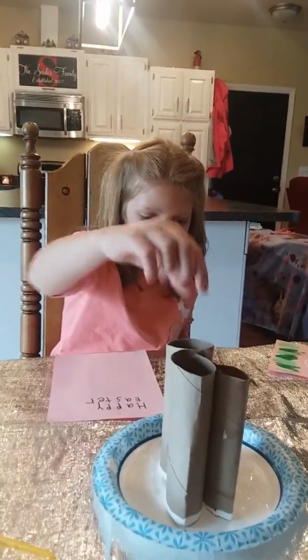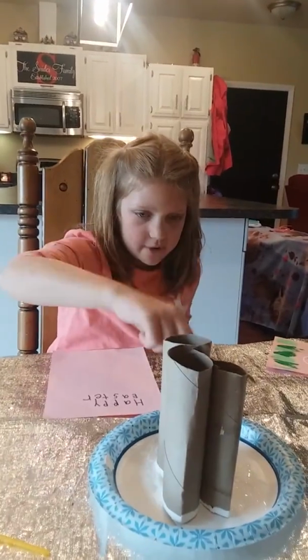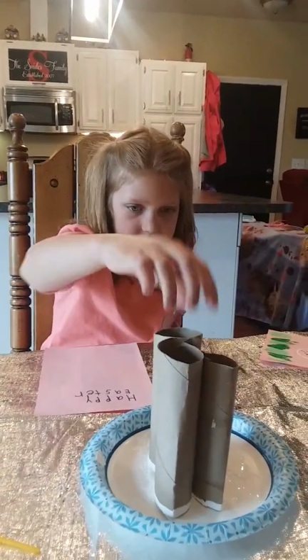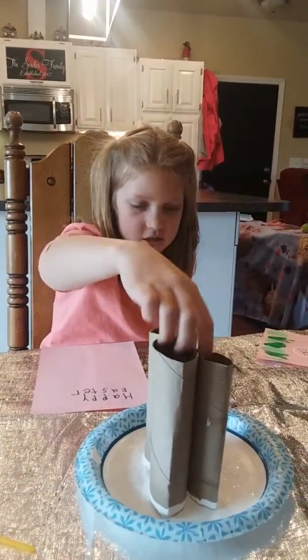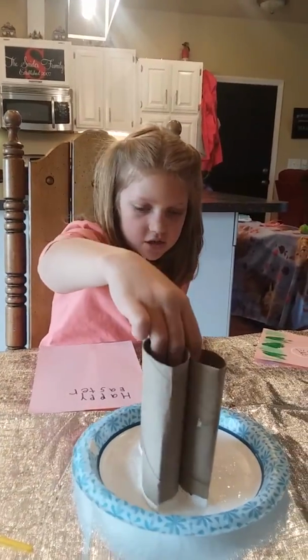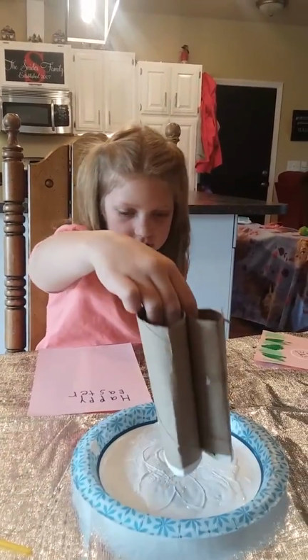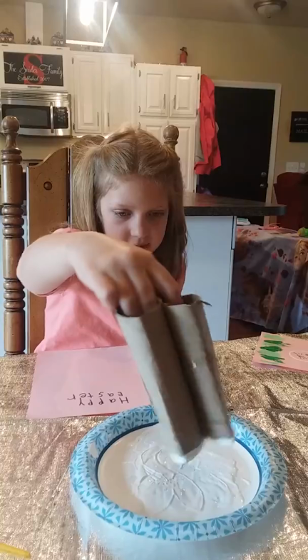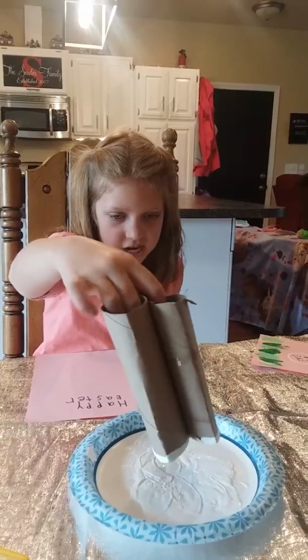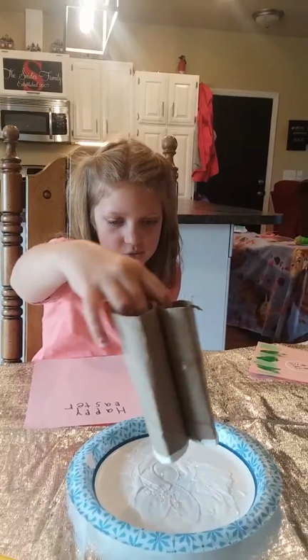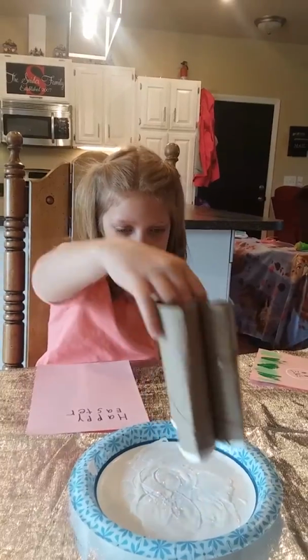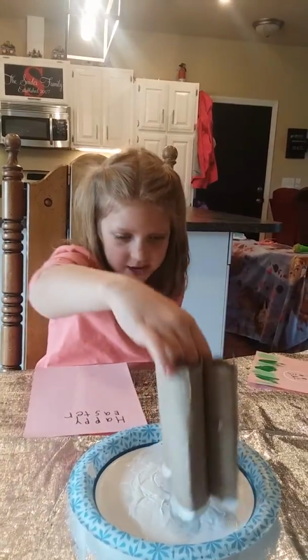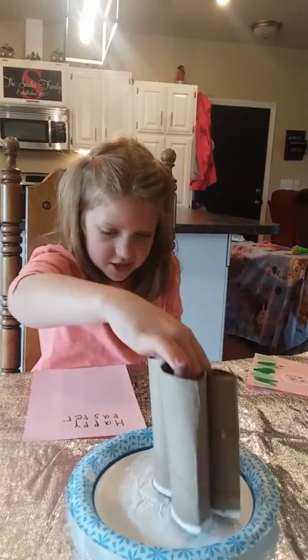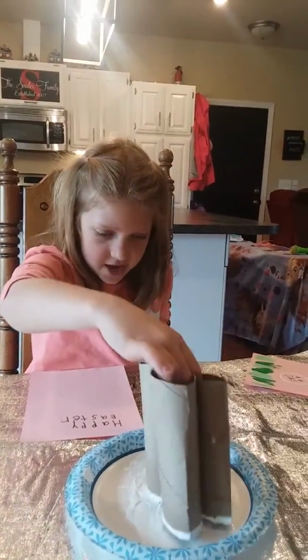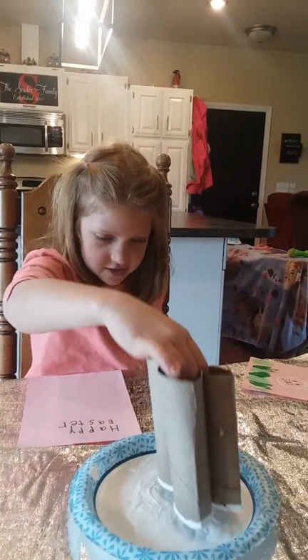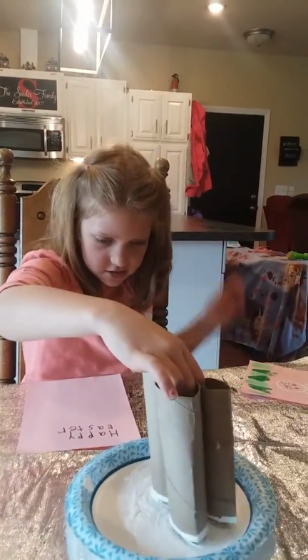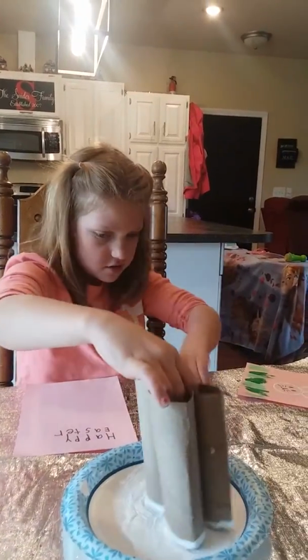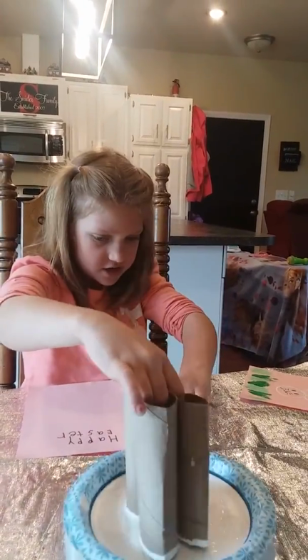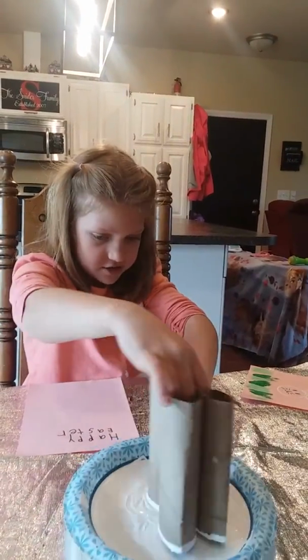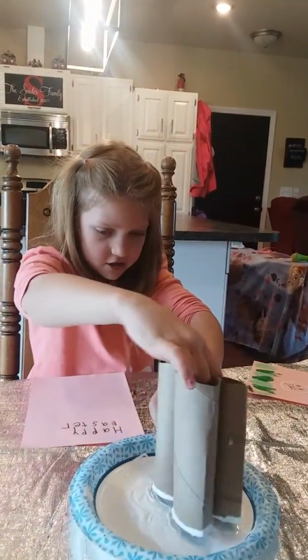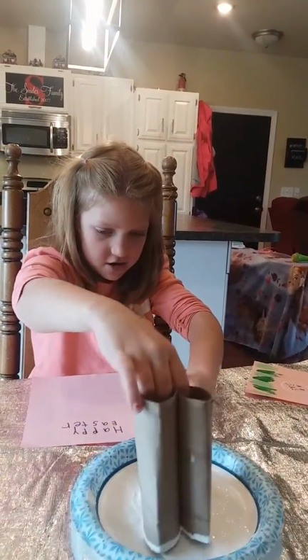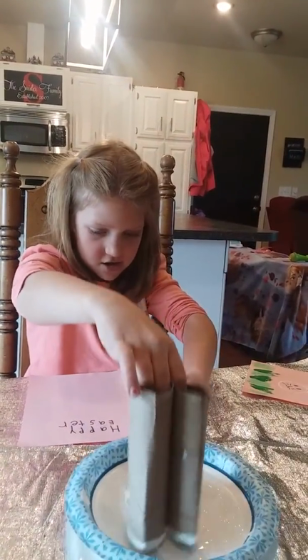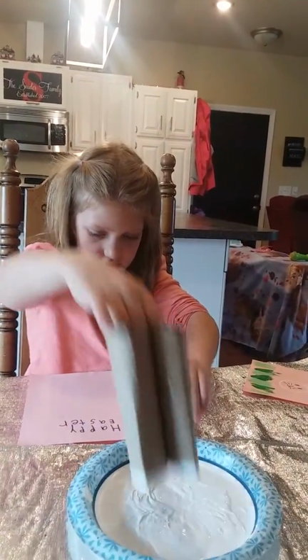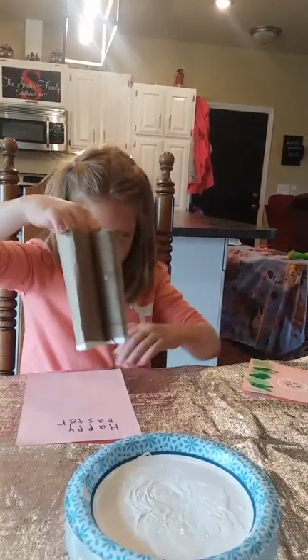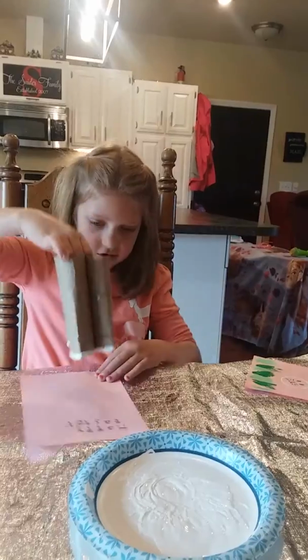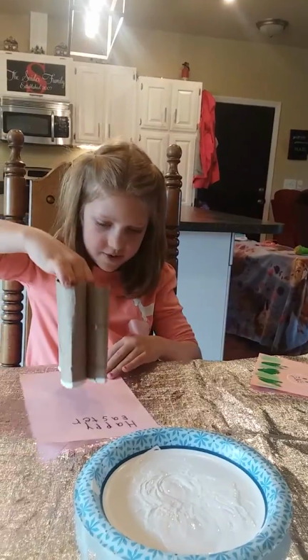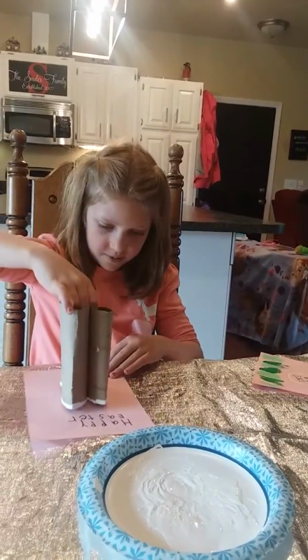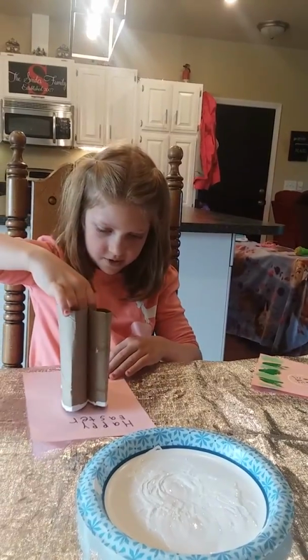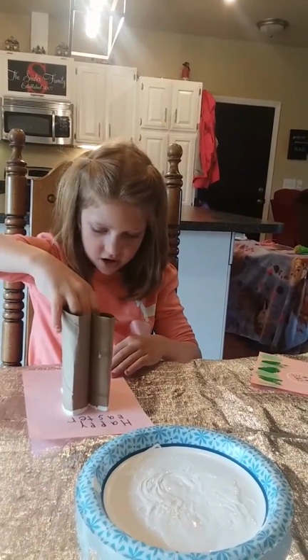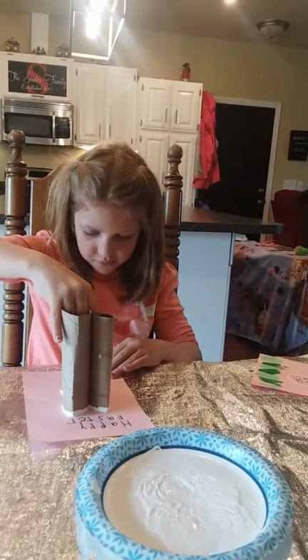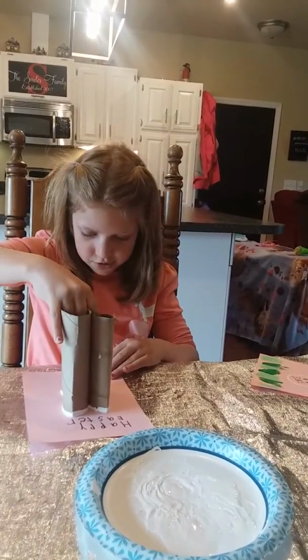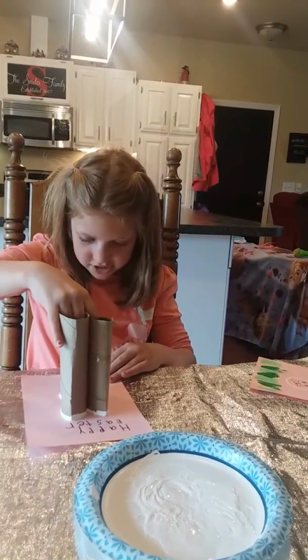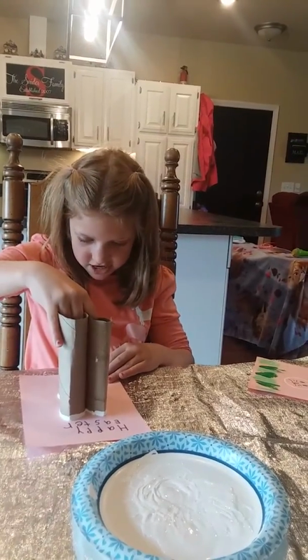Next, pour some white paint, get your paper towel or stamp it in the paint to get it on there, and then push it down onto your paper.